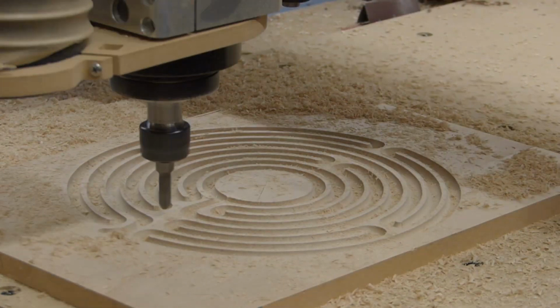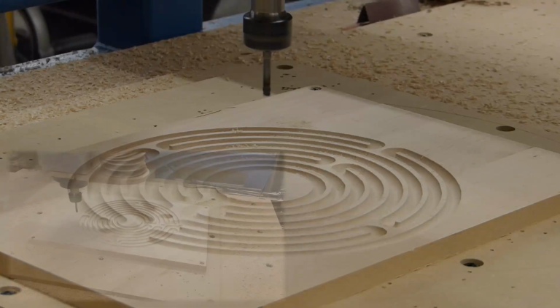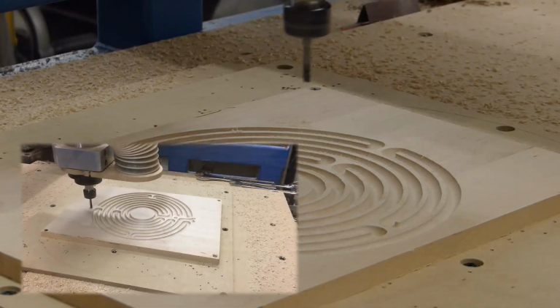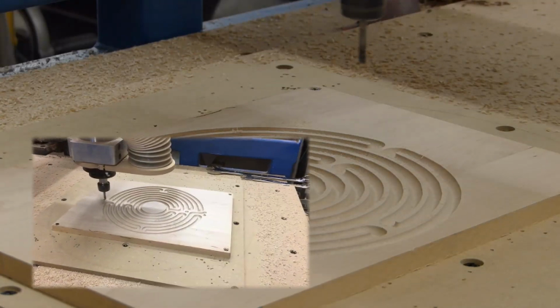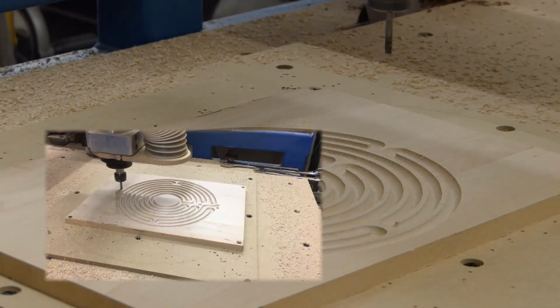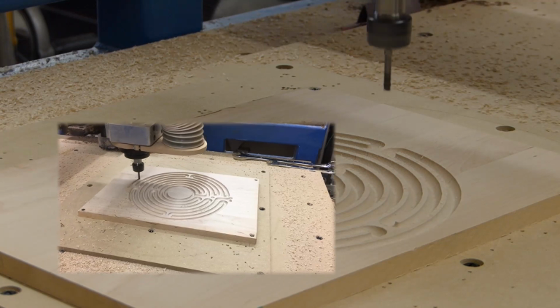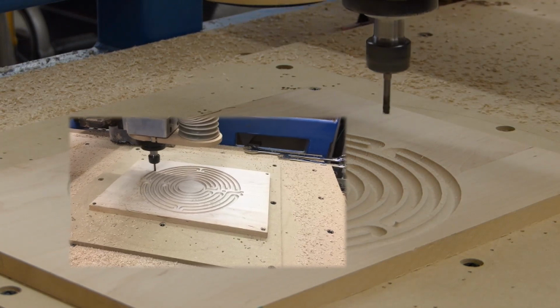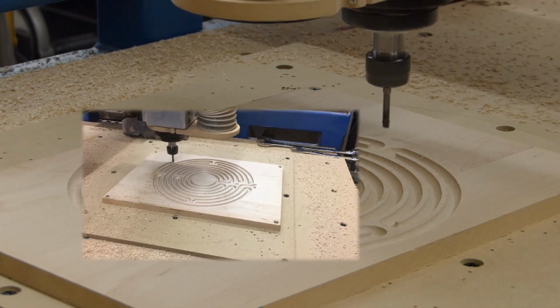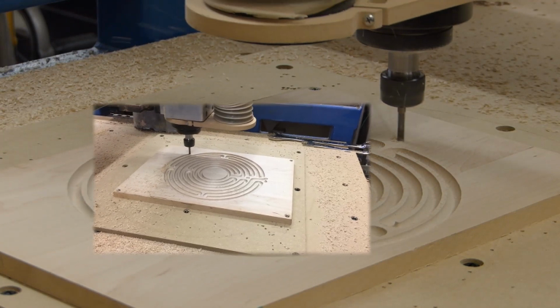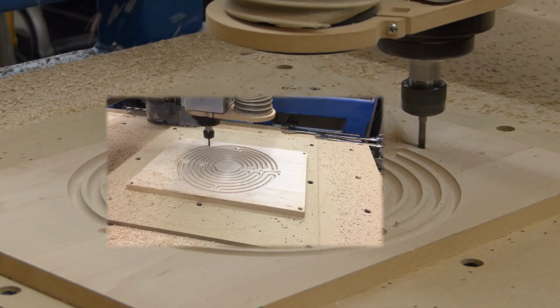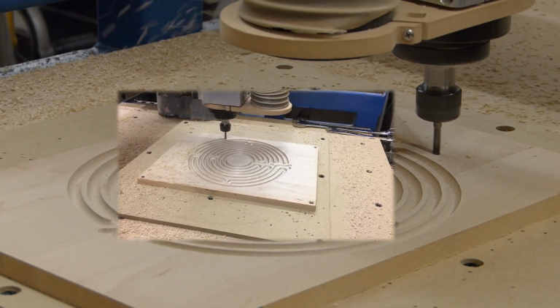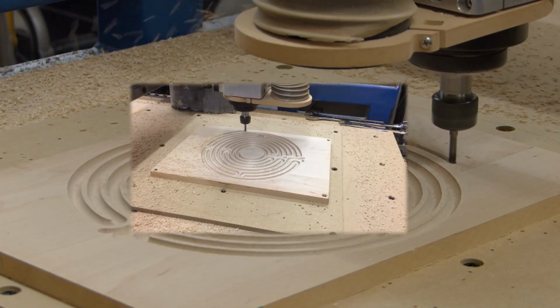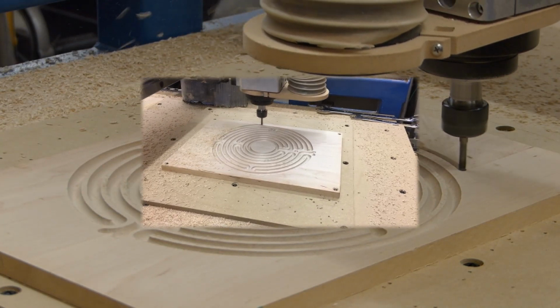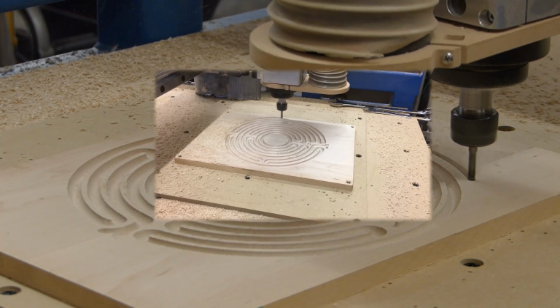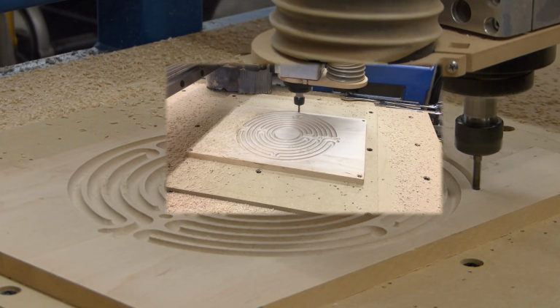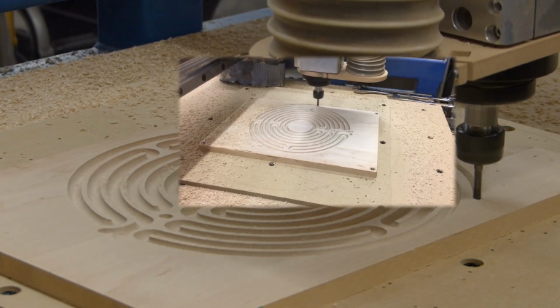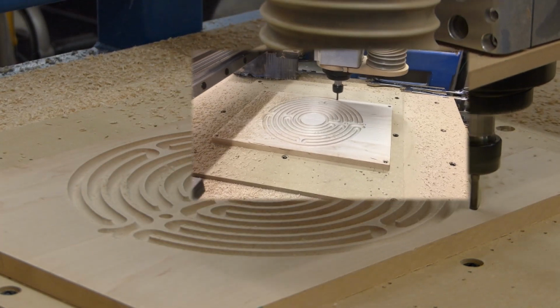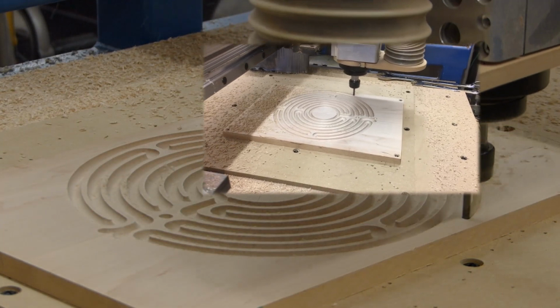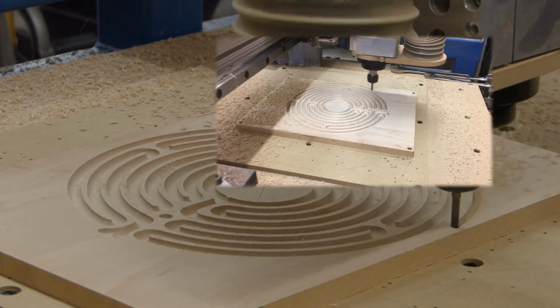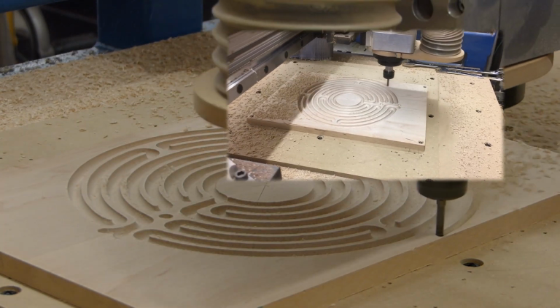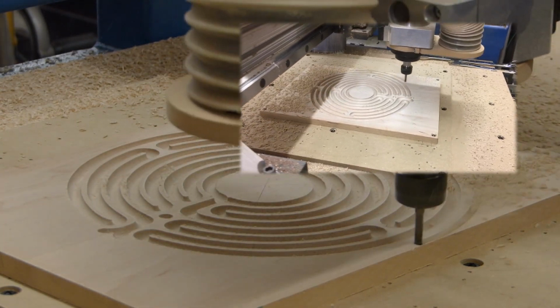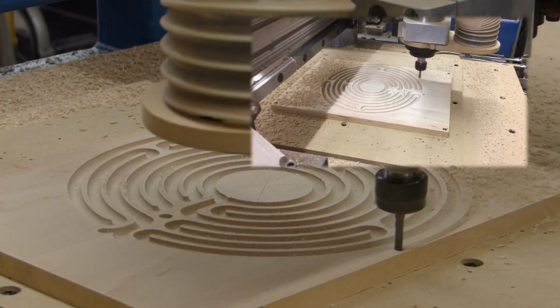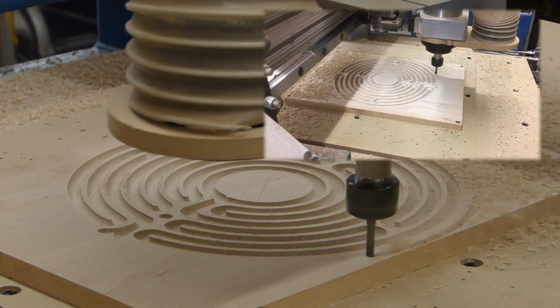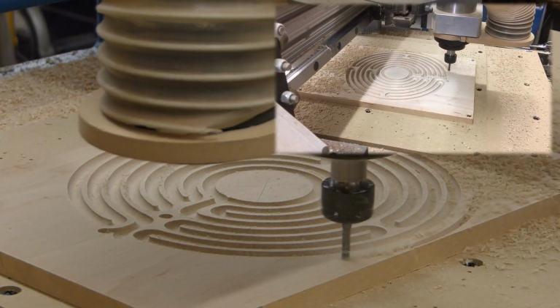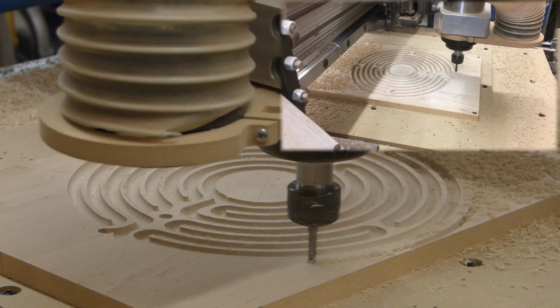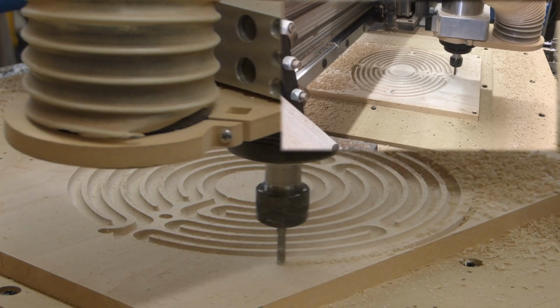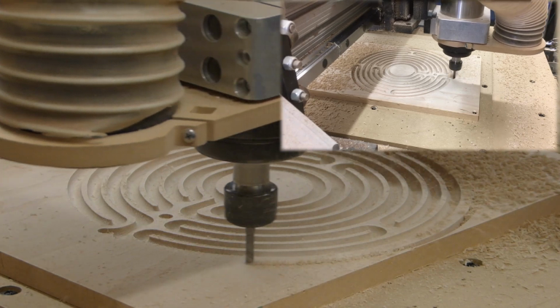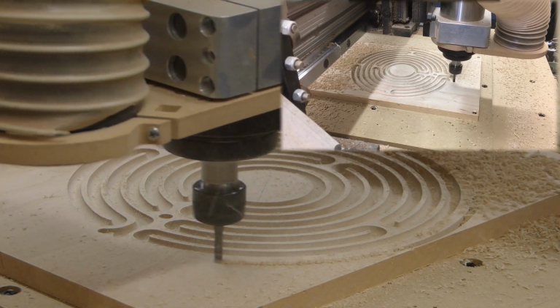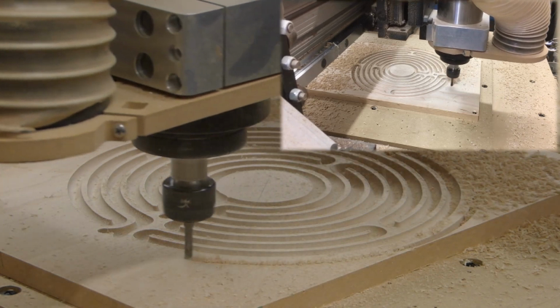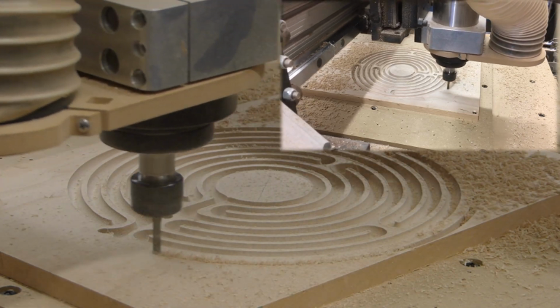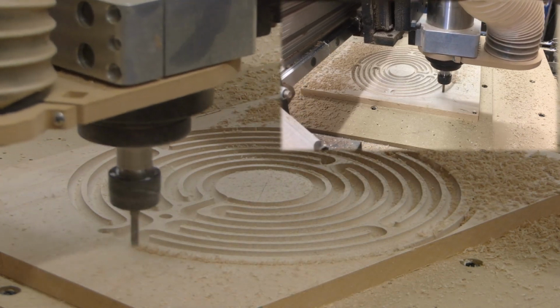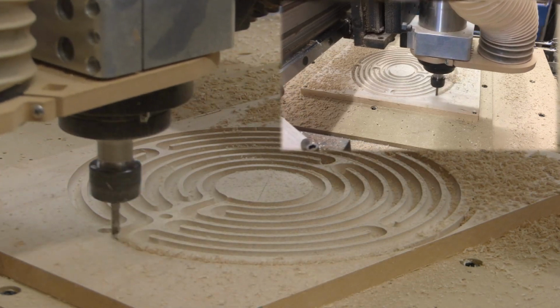I cut the labyrinth out with a 1/4 inch compression bit running at 18,000 RPM, 175 inches per minute.